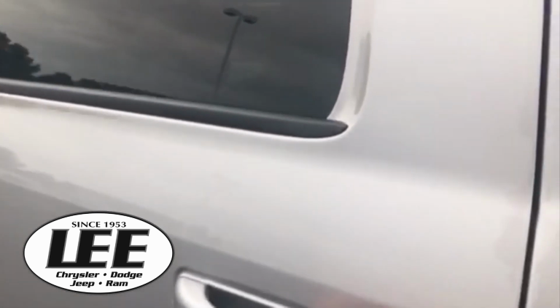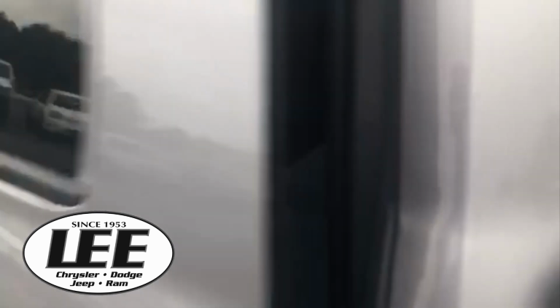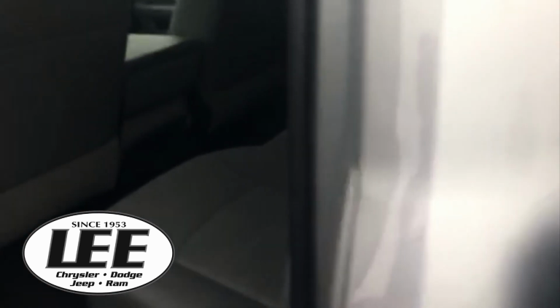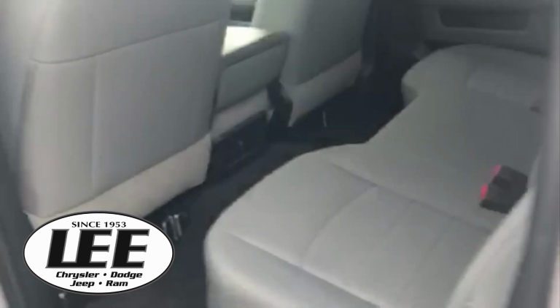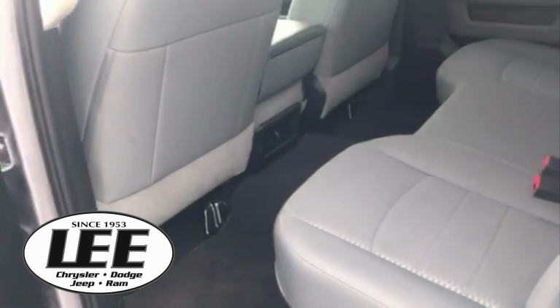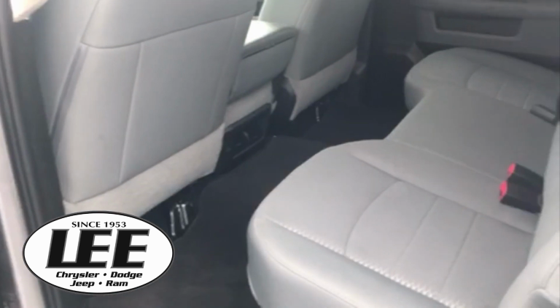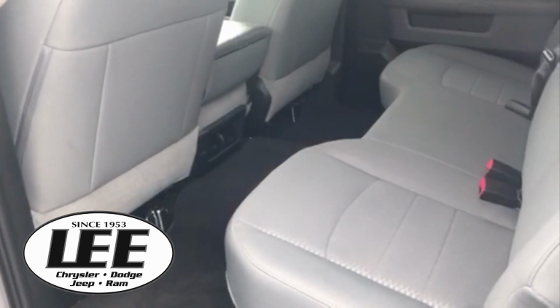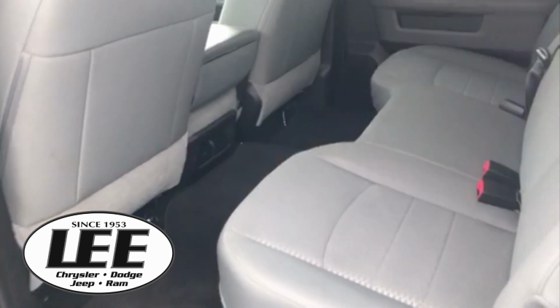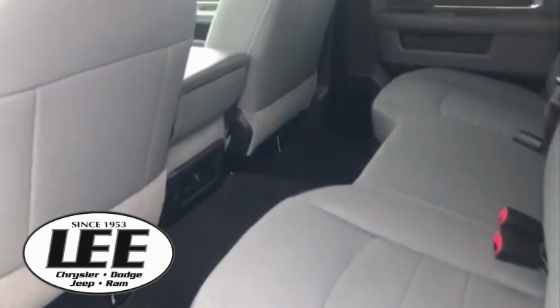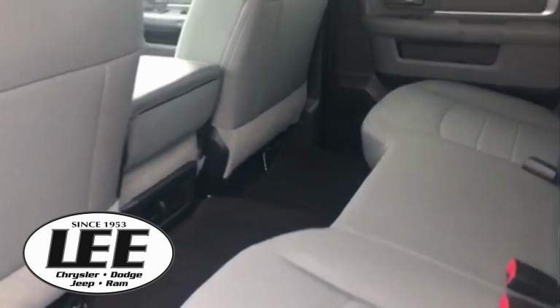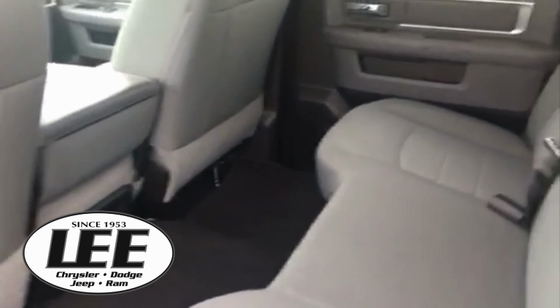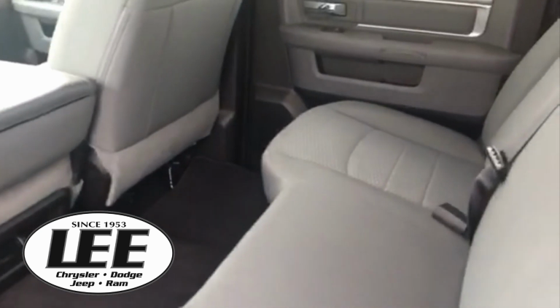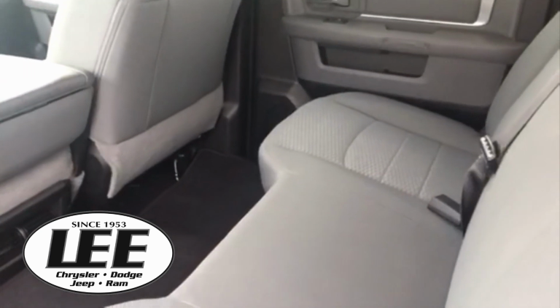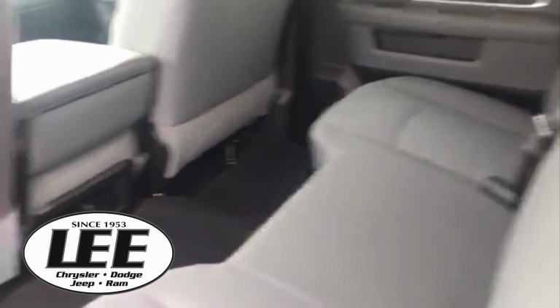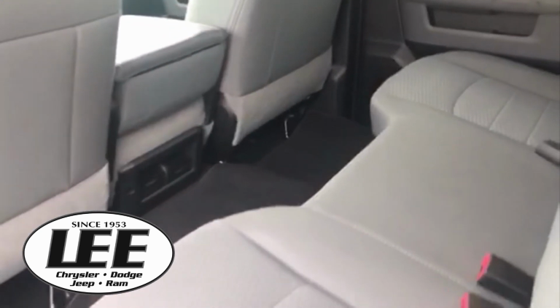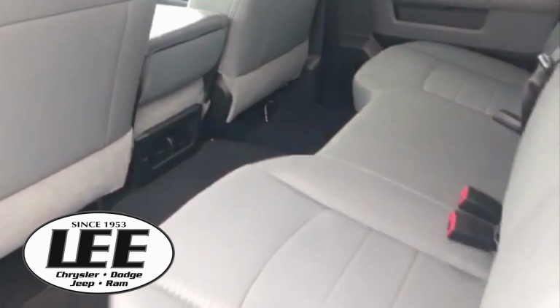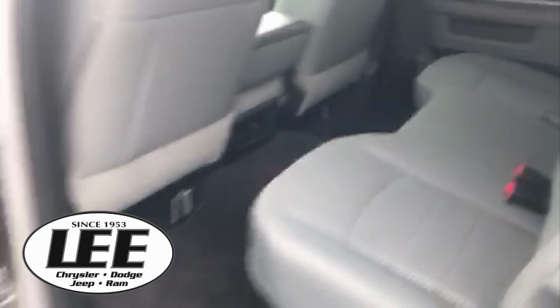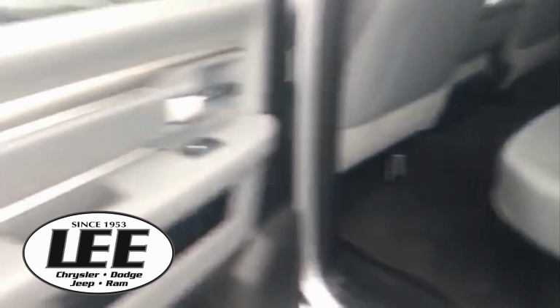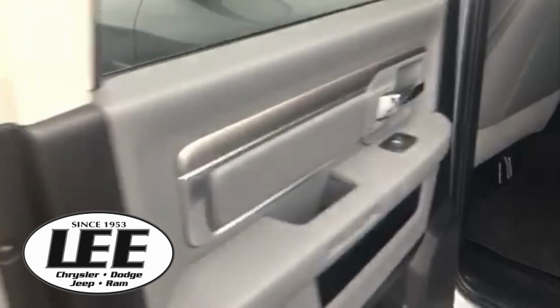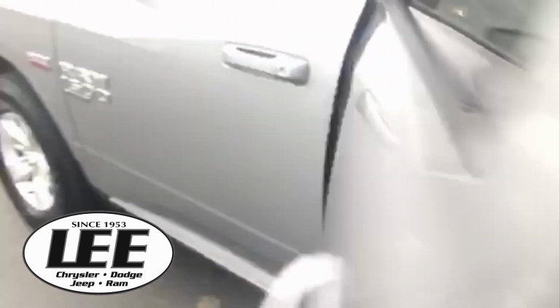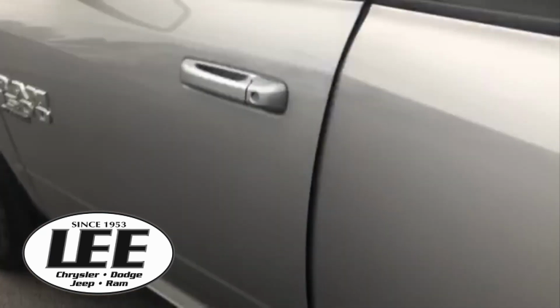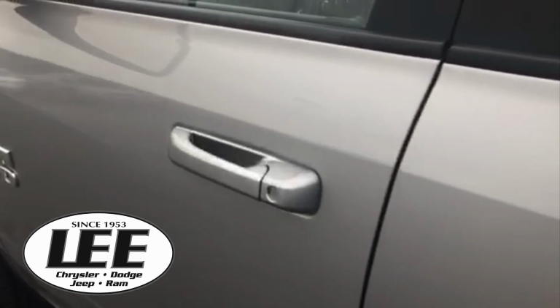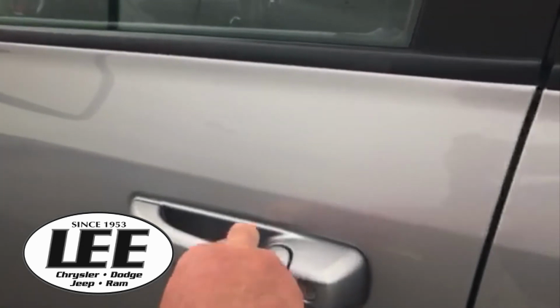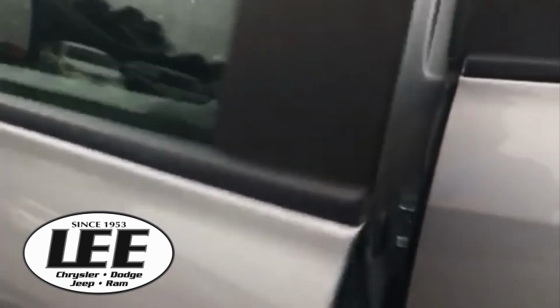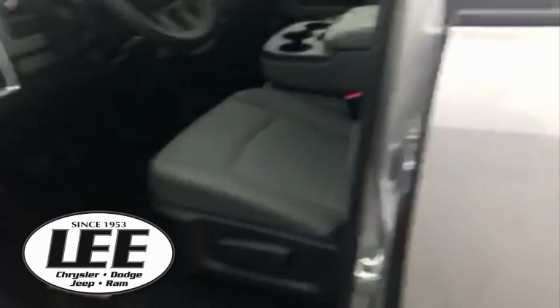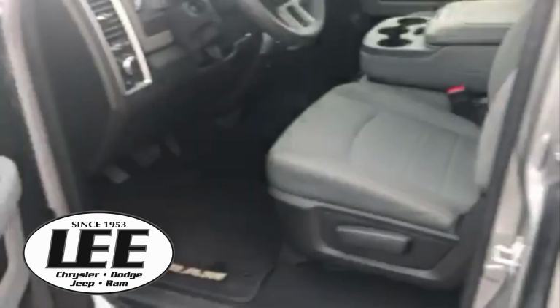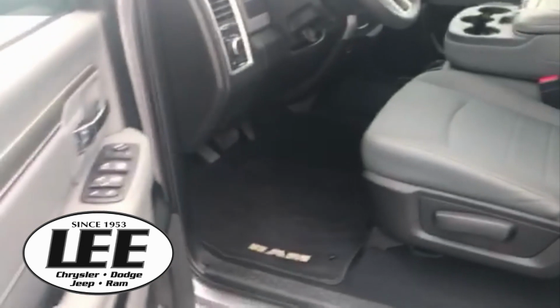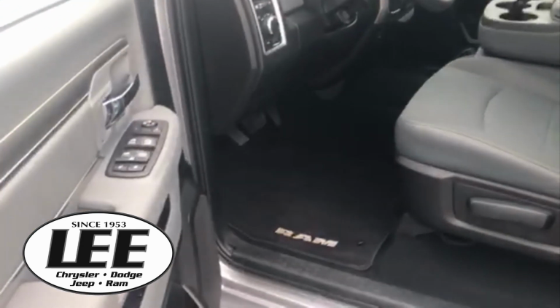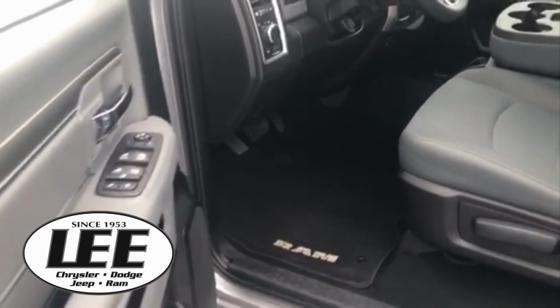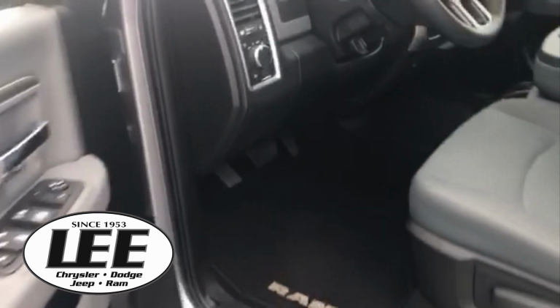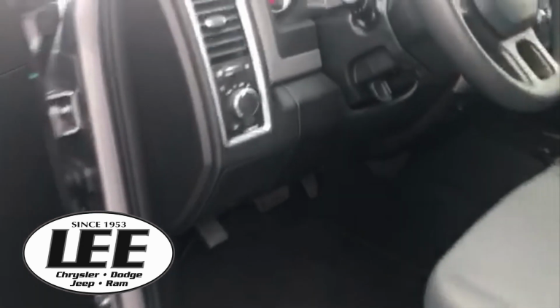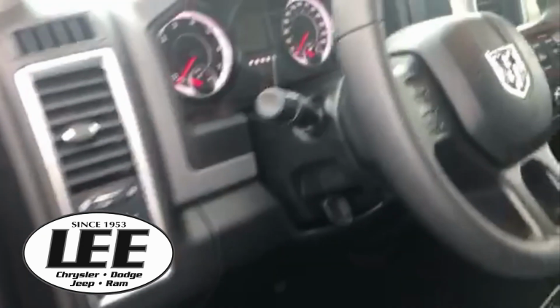Up front, plenty of room for your crew. You've got the gray cloth seats. And up front you do have the power windows, mirrors, and door locks.